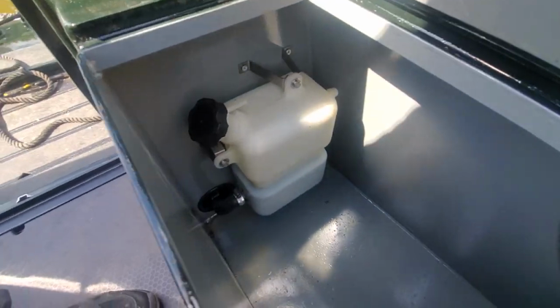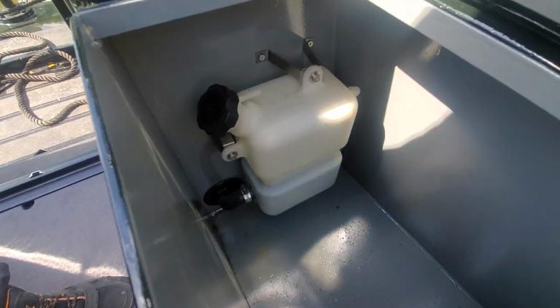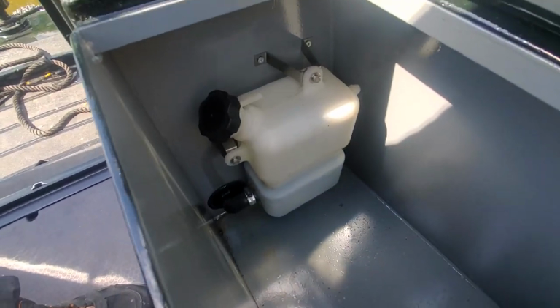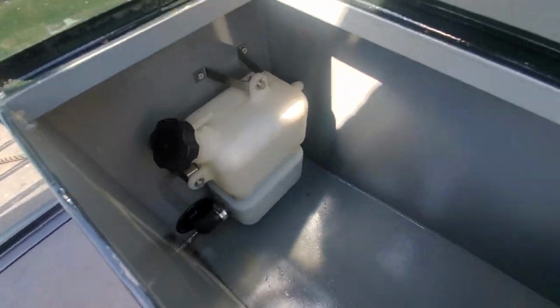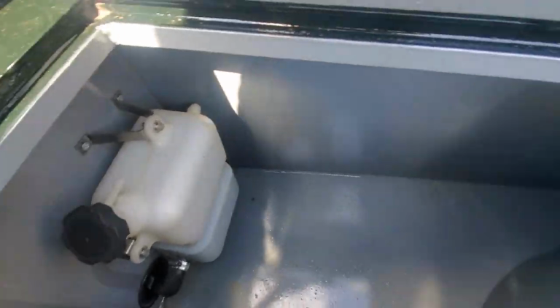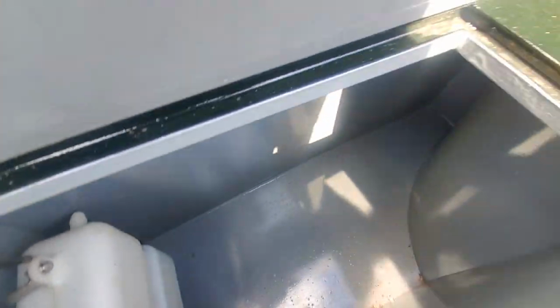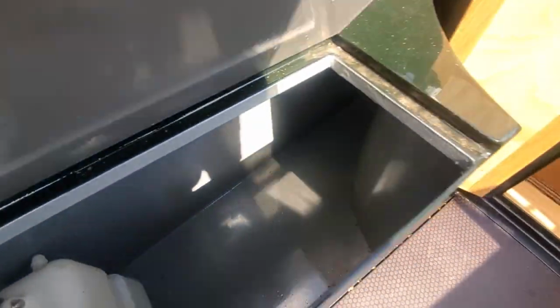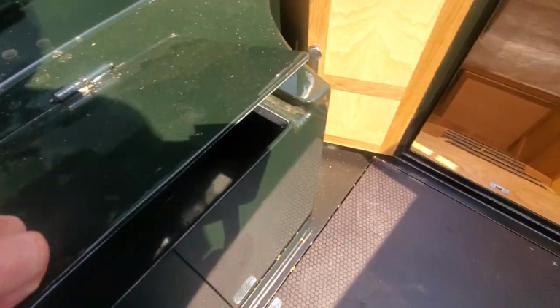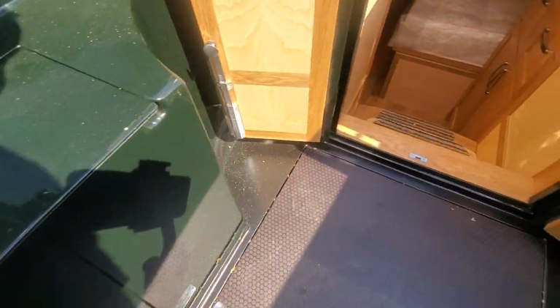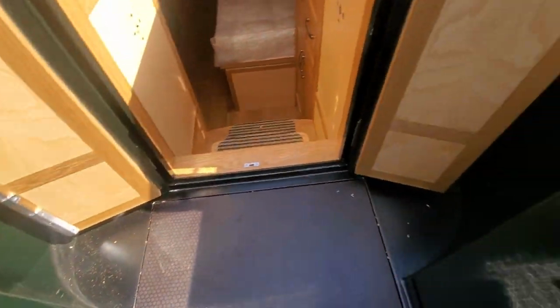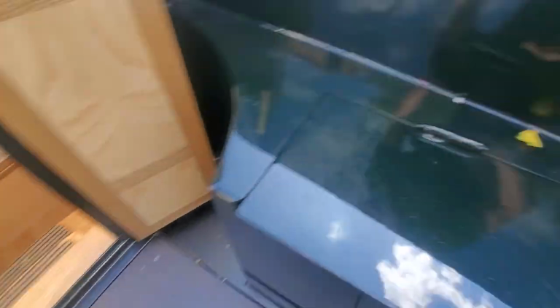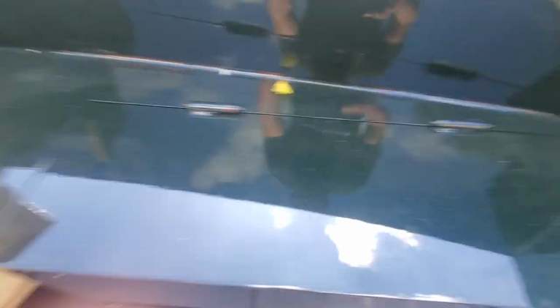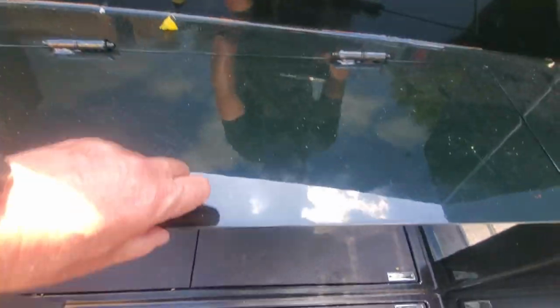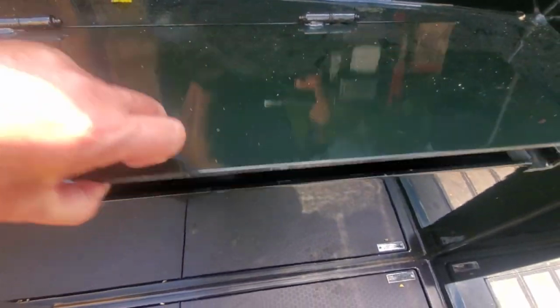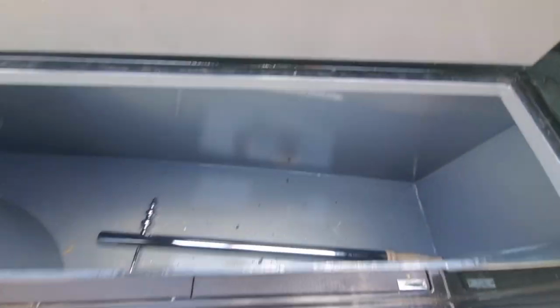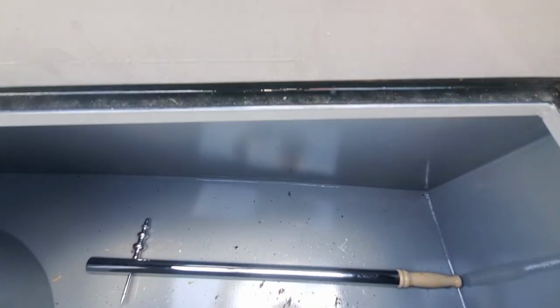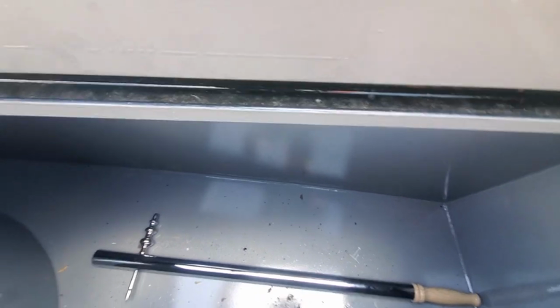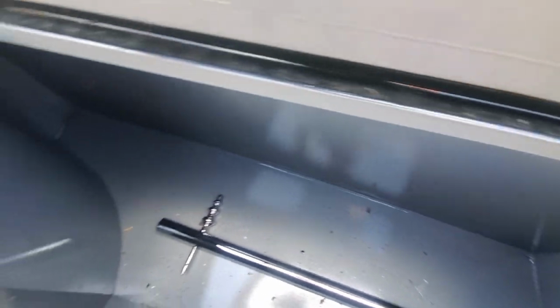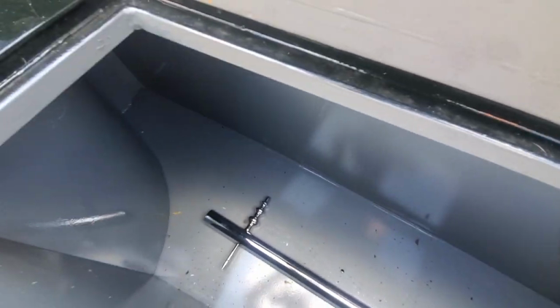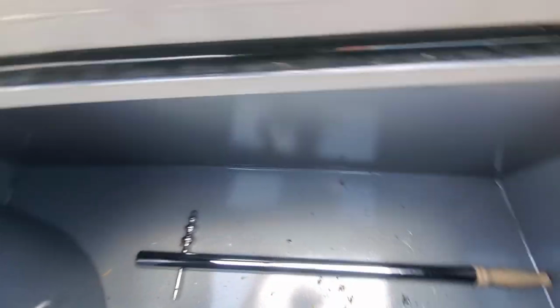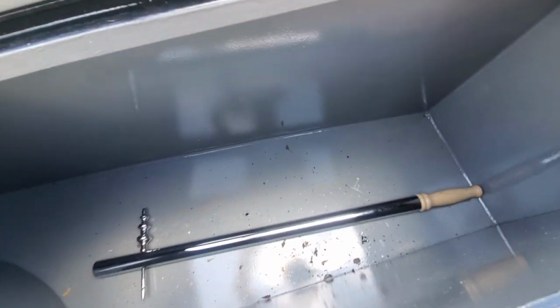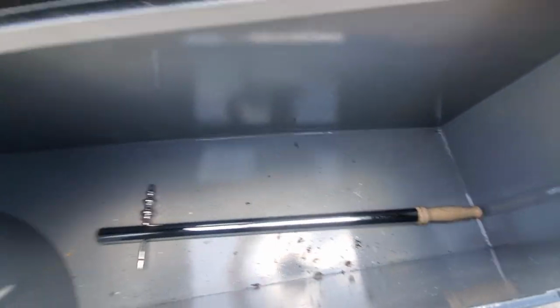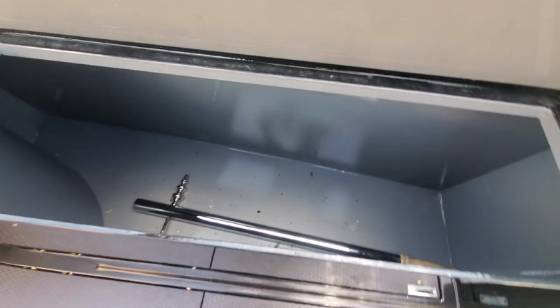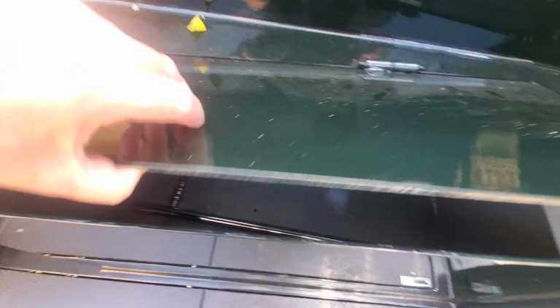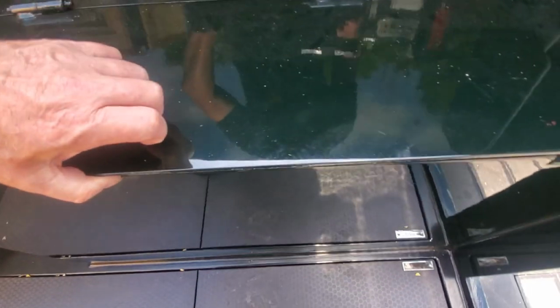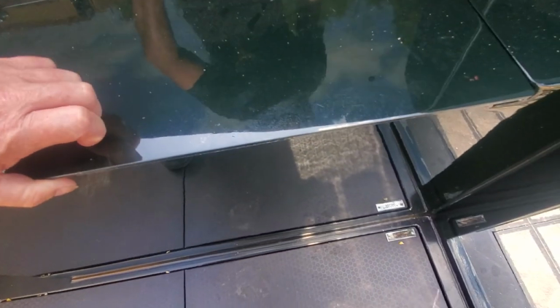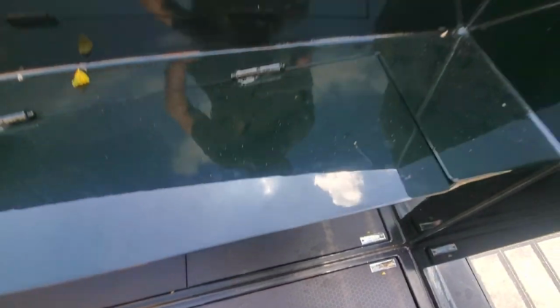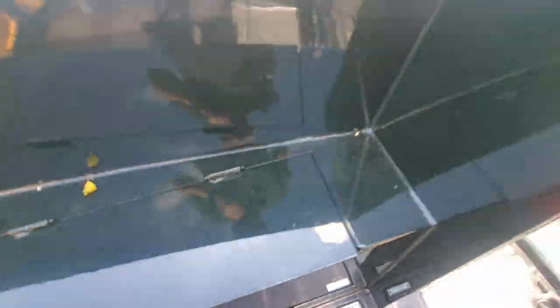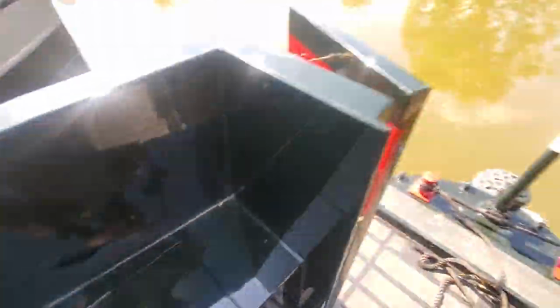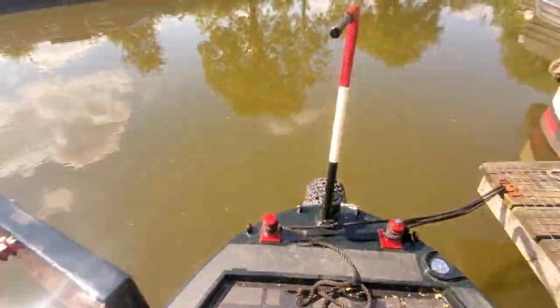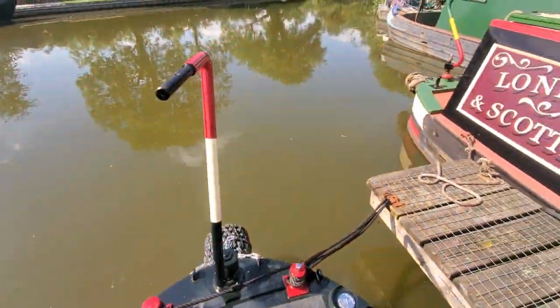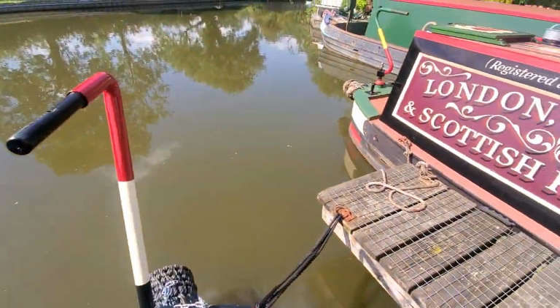On the port side we've got the header tank for the central heating, then storage. On the other side, a little more storage, and the tiller and the tiller pin in there. So we'll go down and get on at the front.